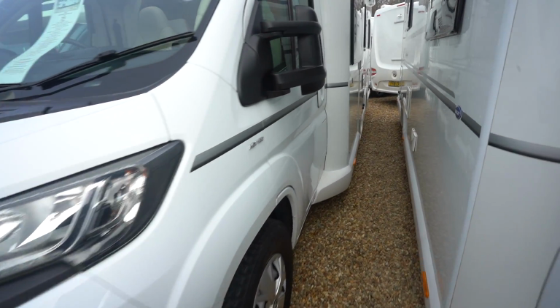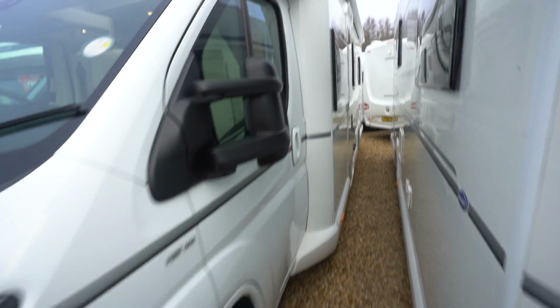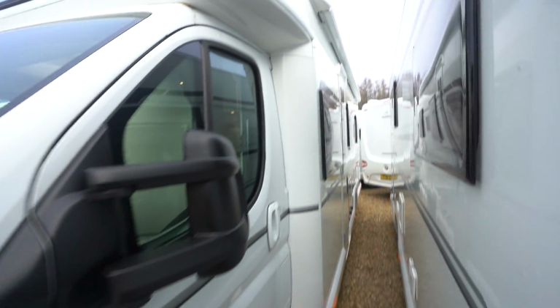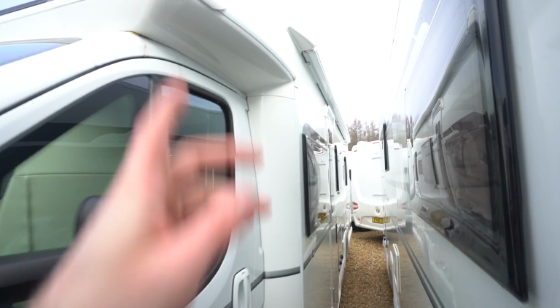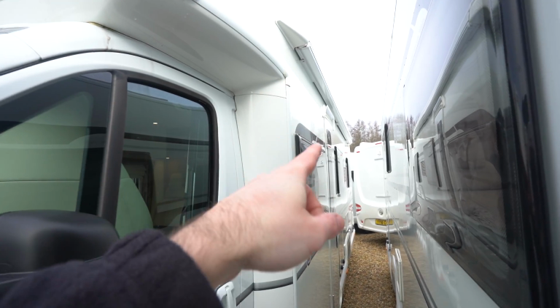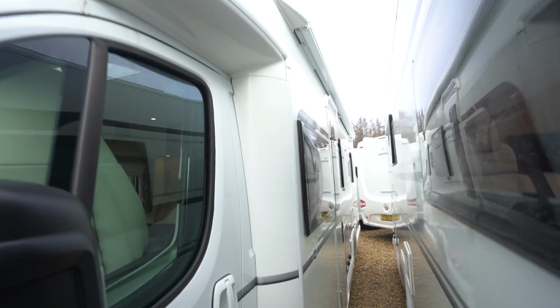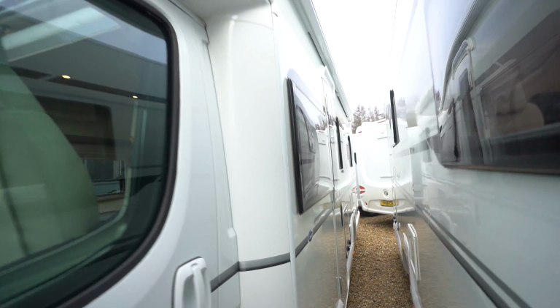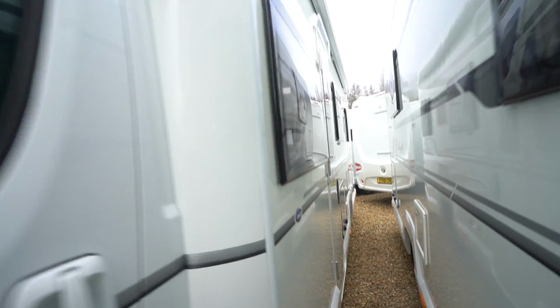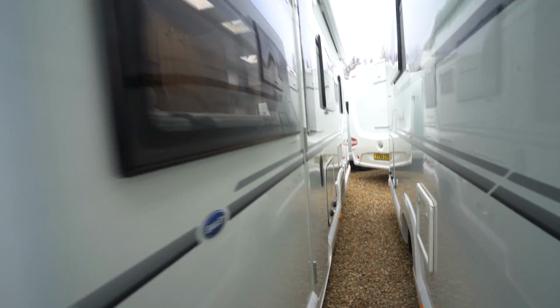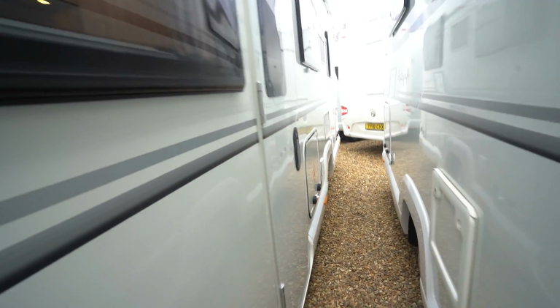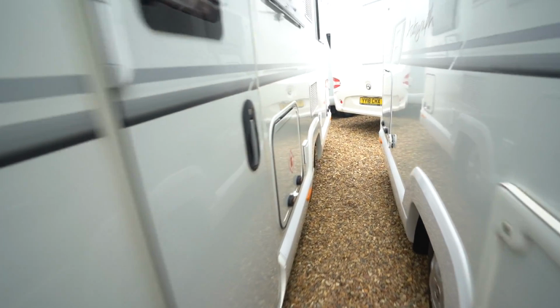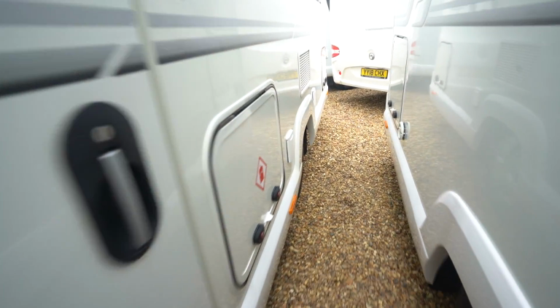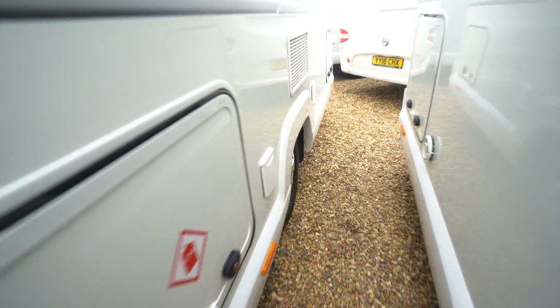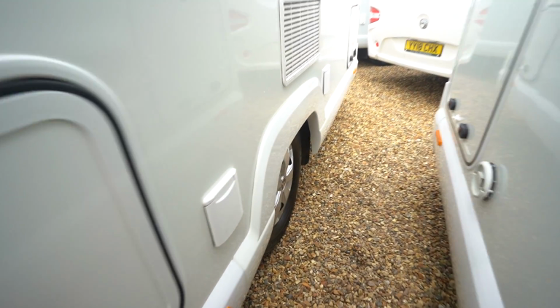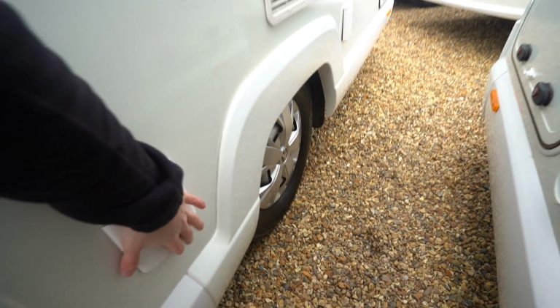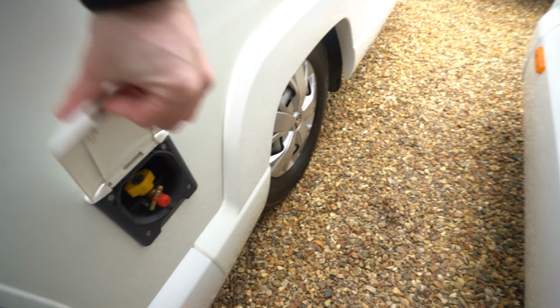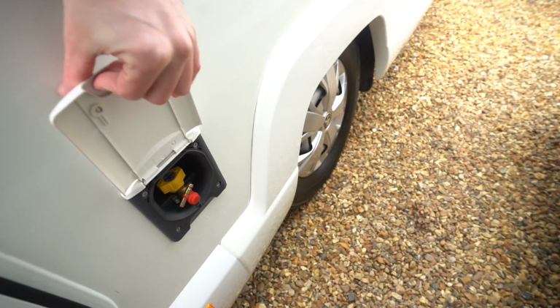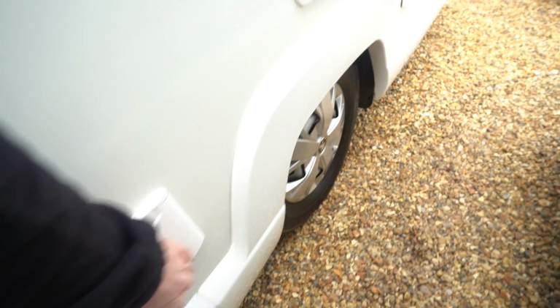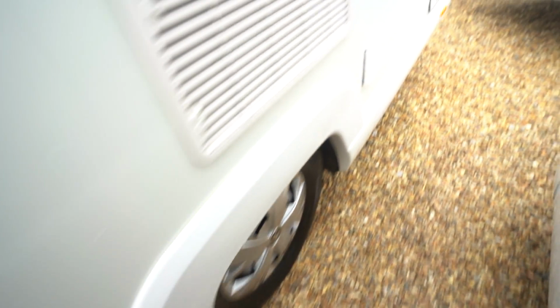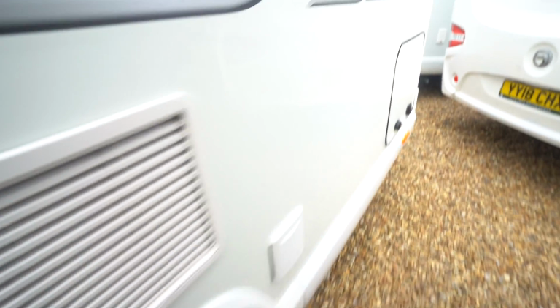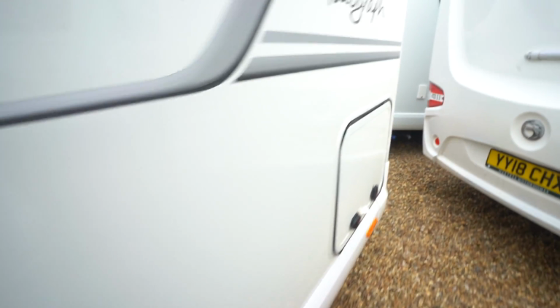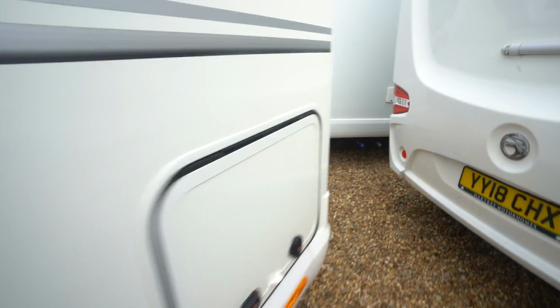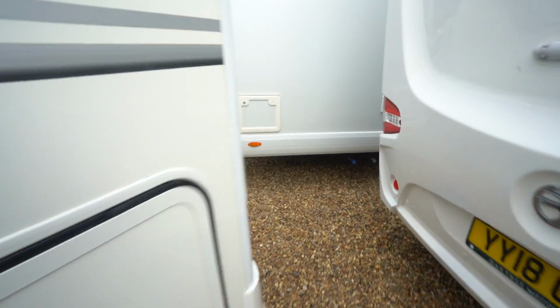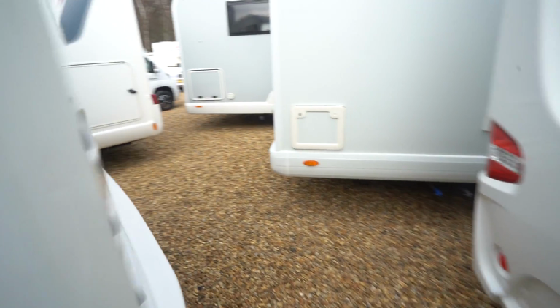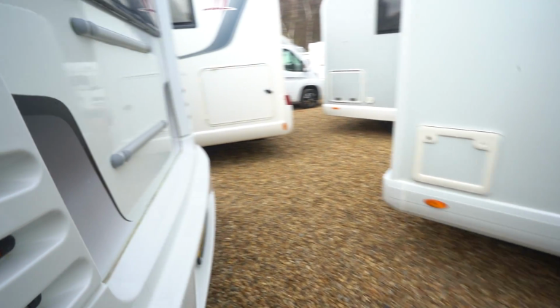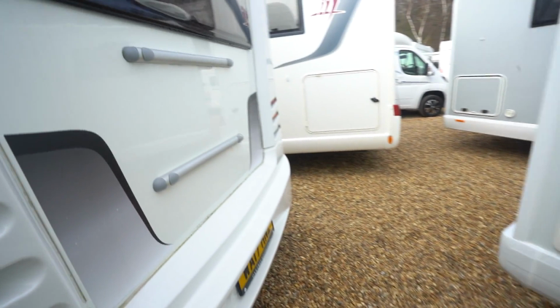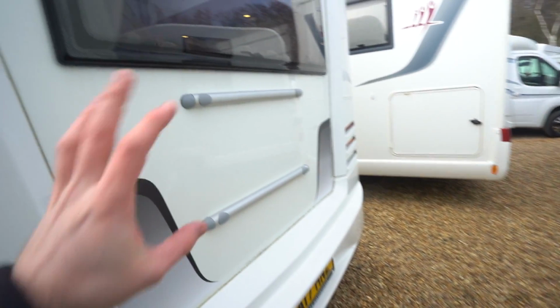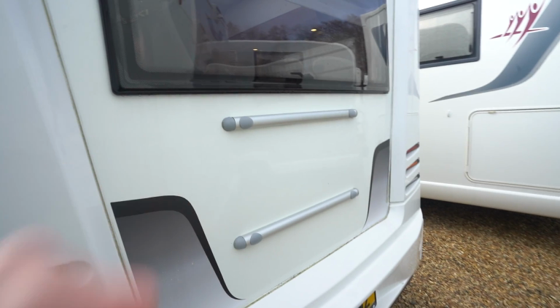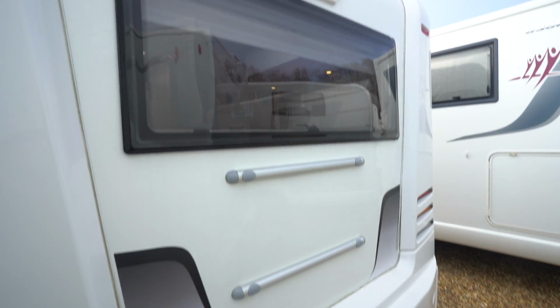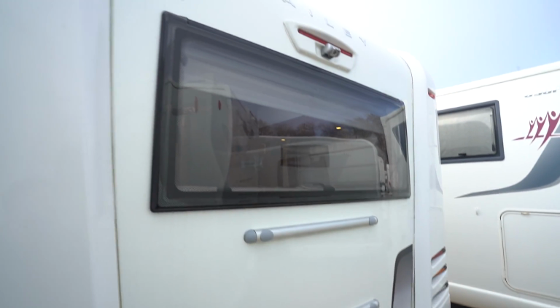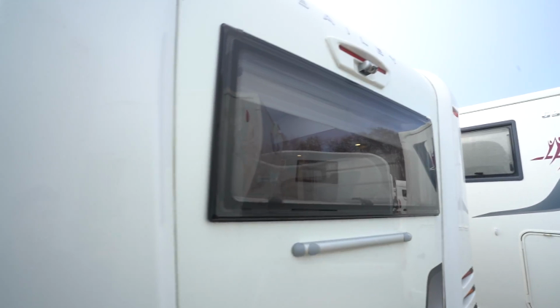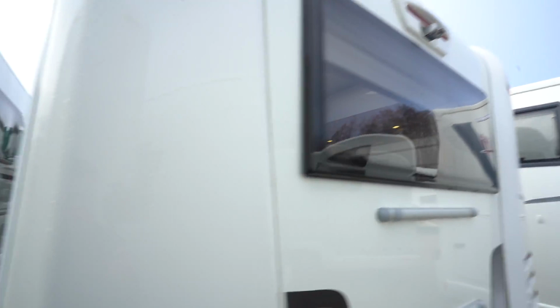On the habitation side you've got a wind-out awning up top, an external gas barbecue point, and at the back you've got the mounts ready to go for a cycle rack and a reverse camera up top.